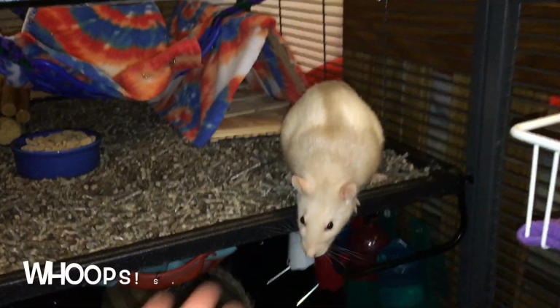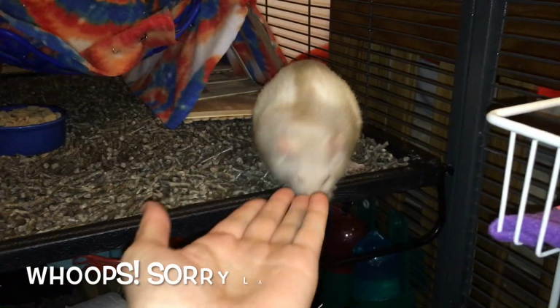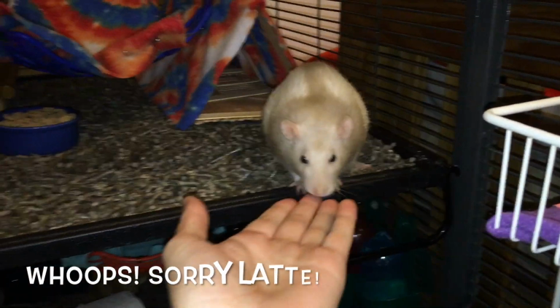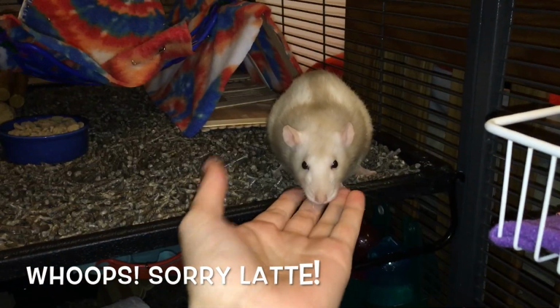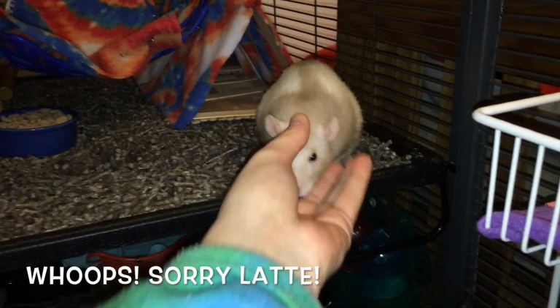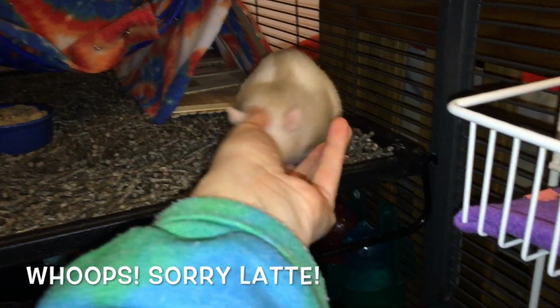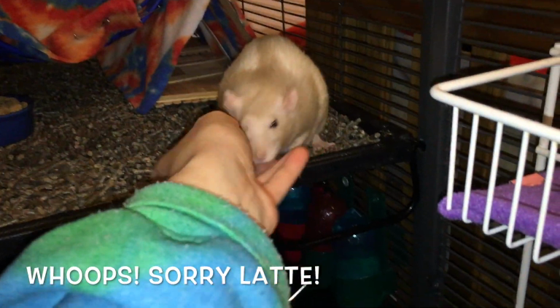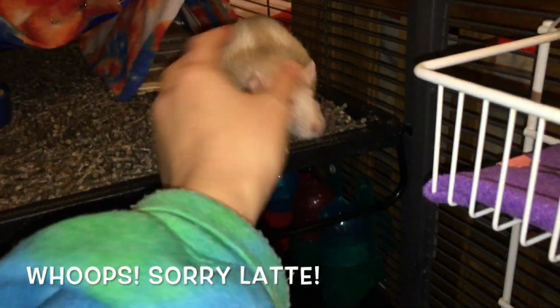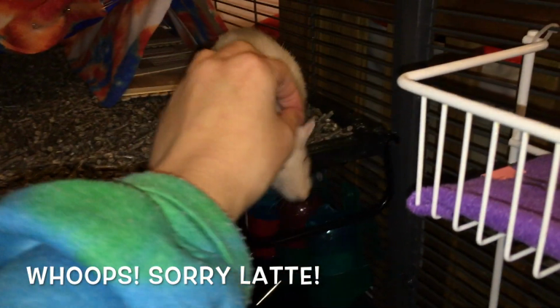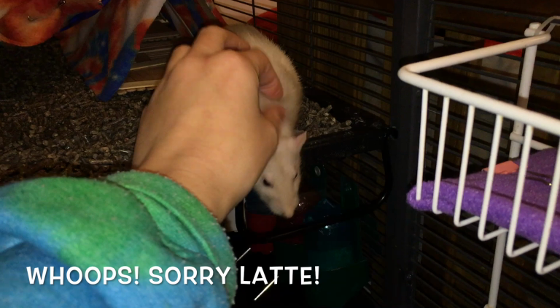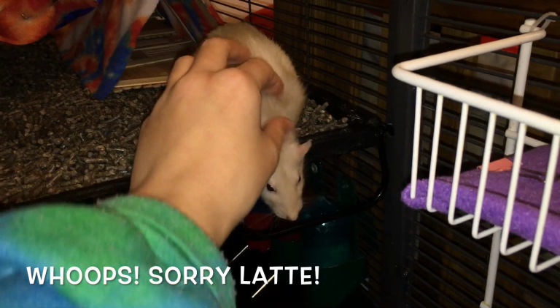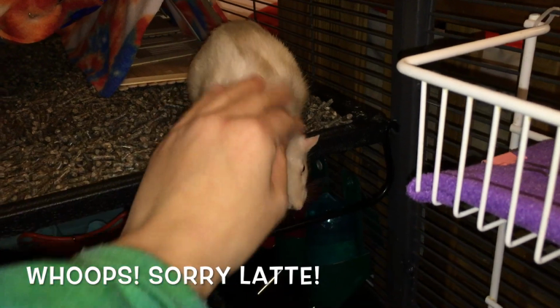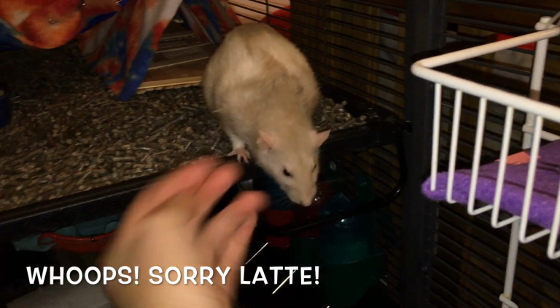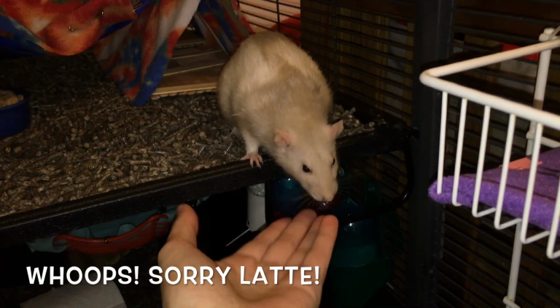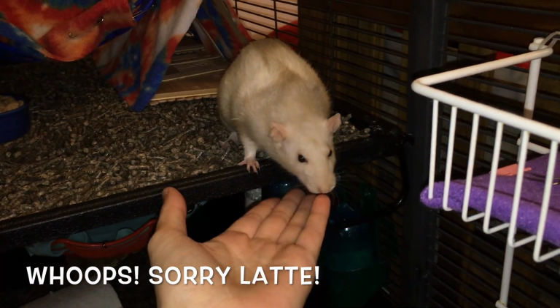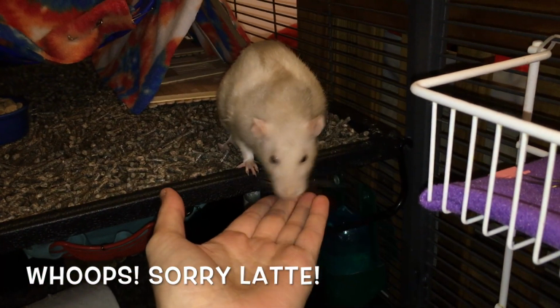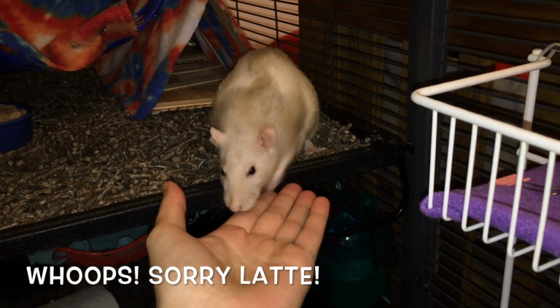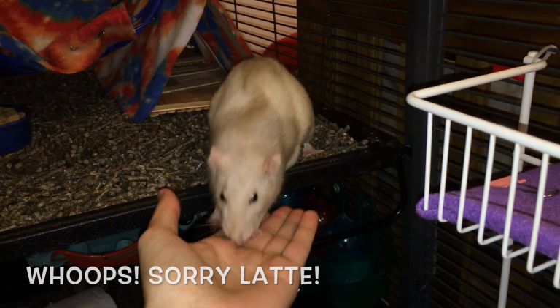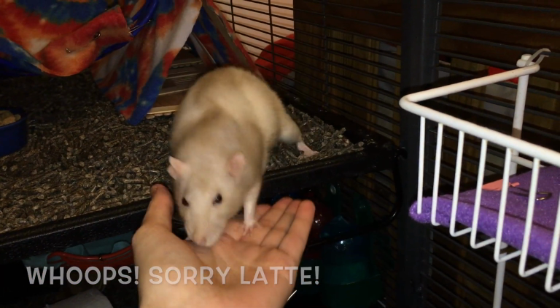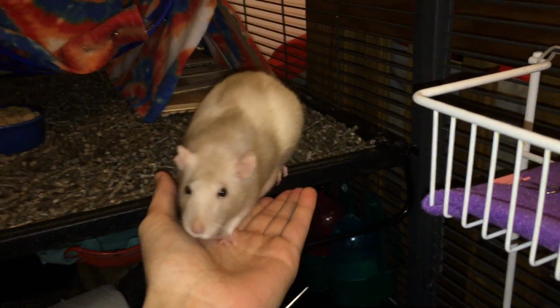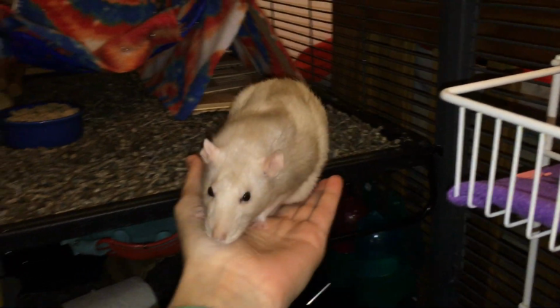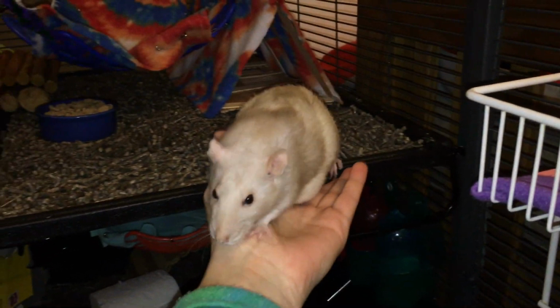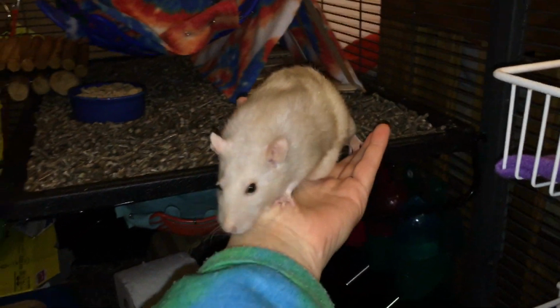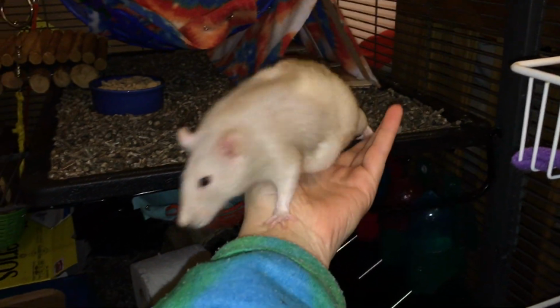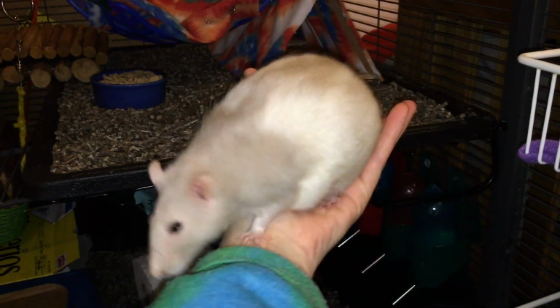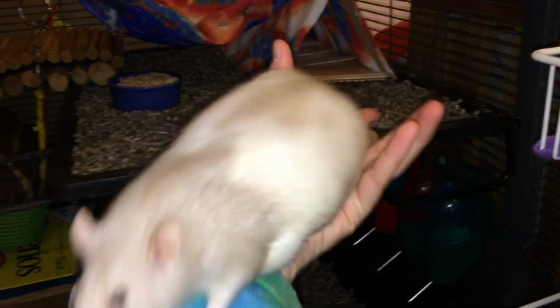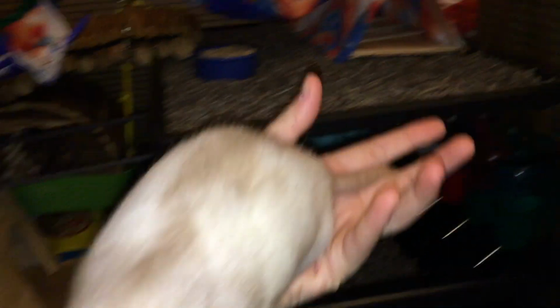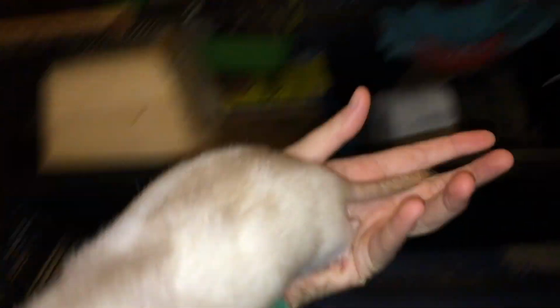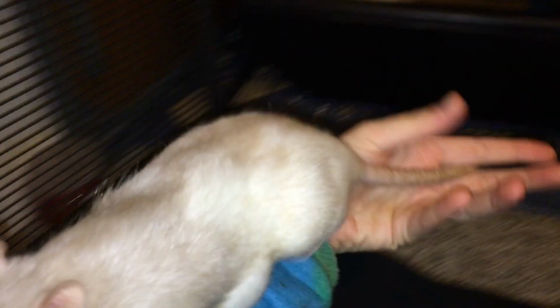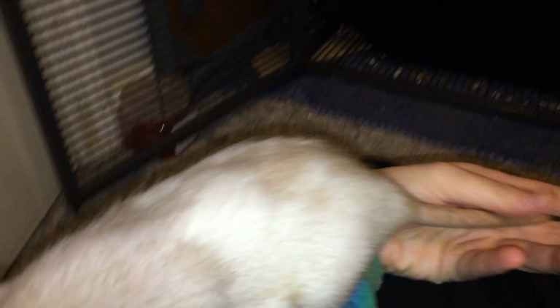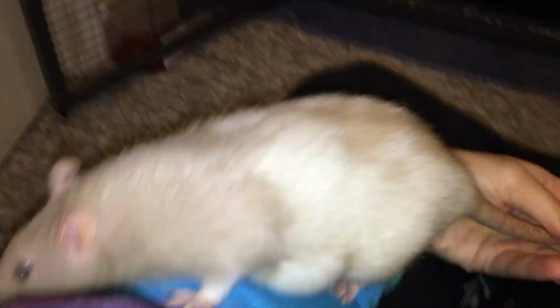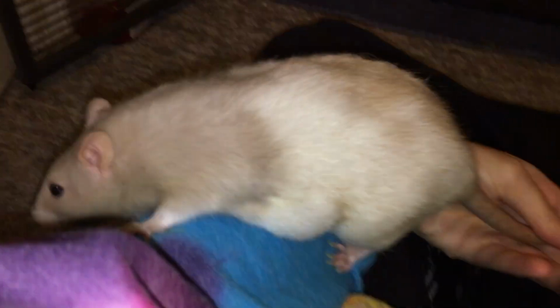So I will see you next time. And let little Latte come out now. Hello. Oh, she's so sweet.